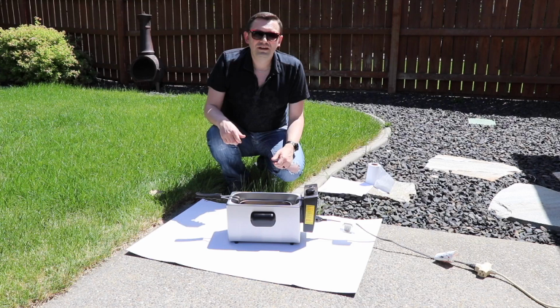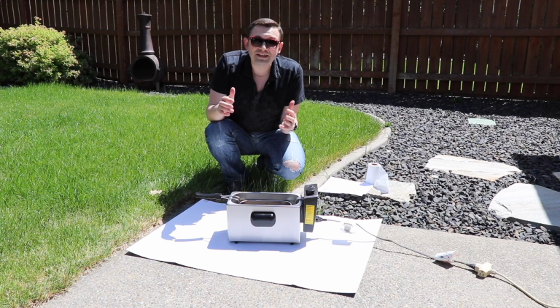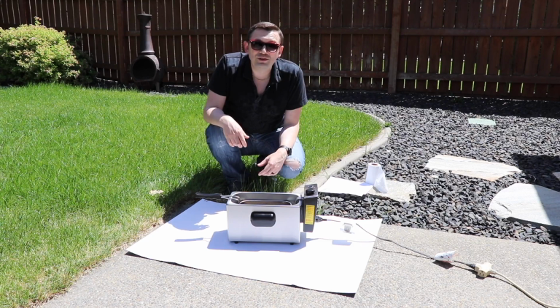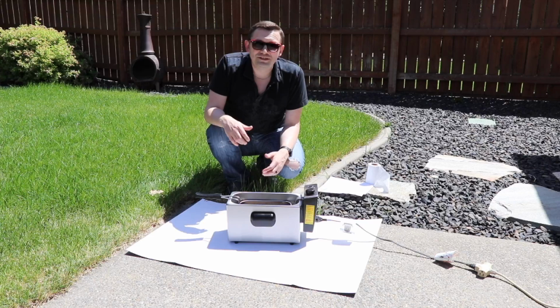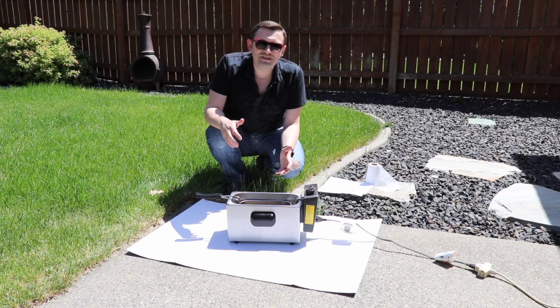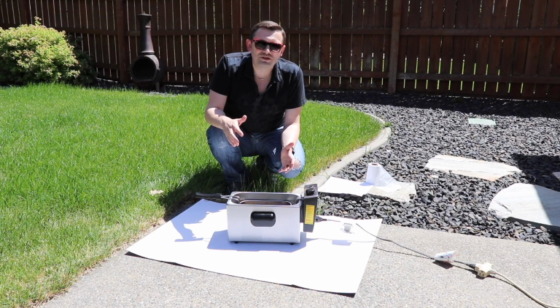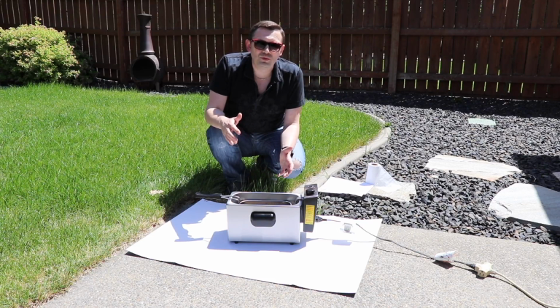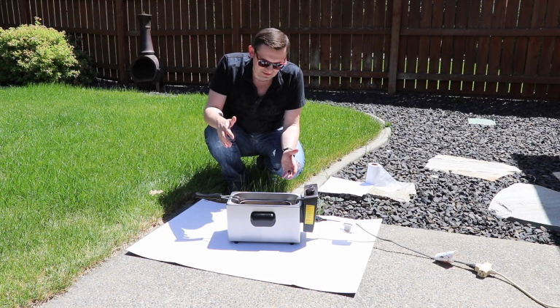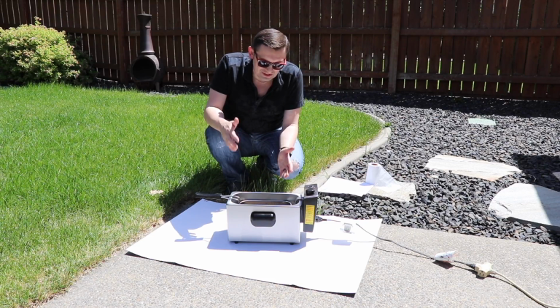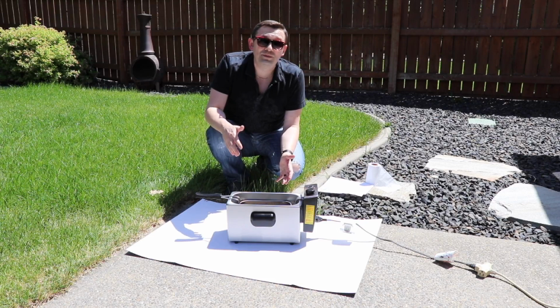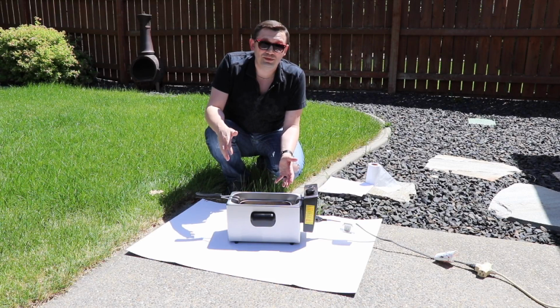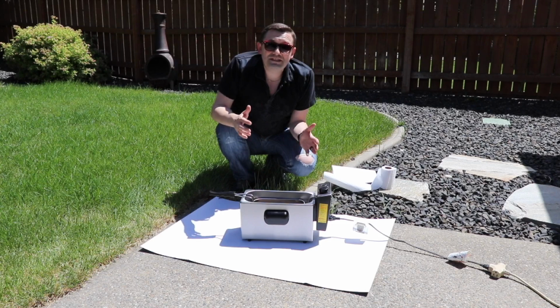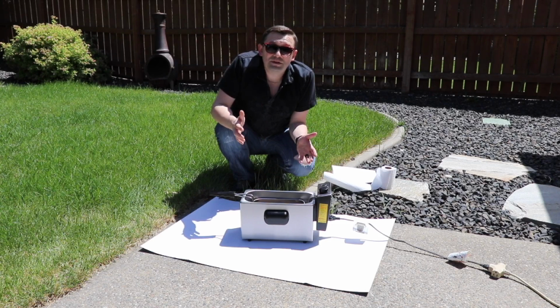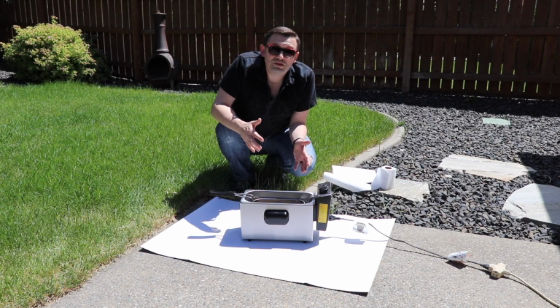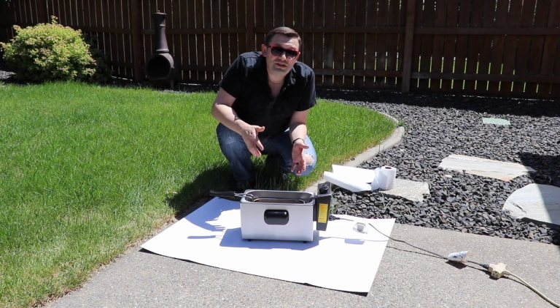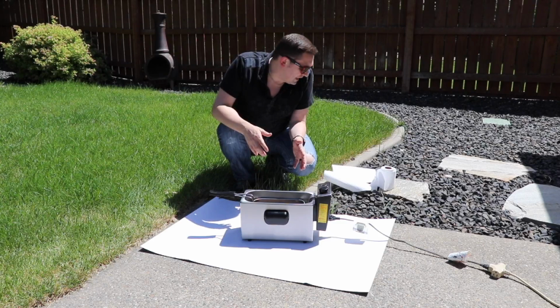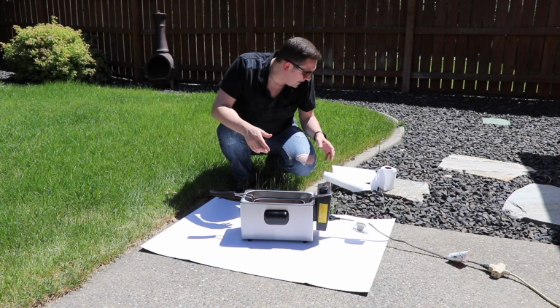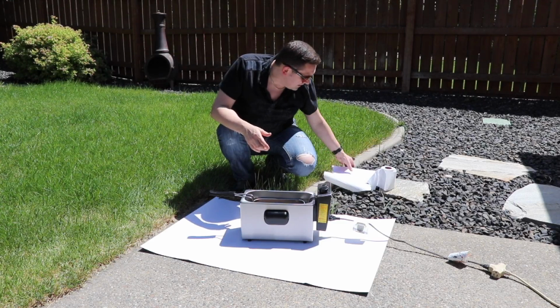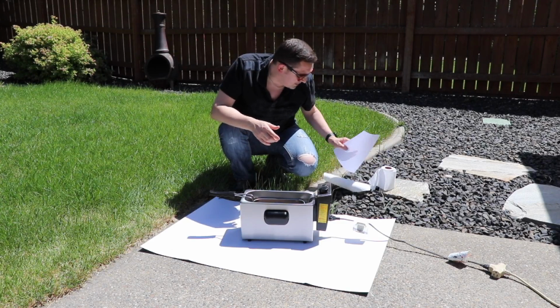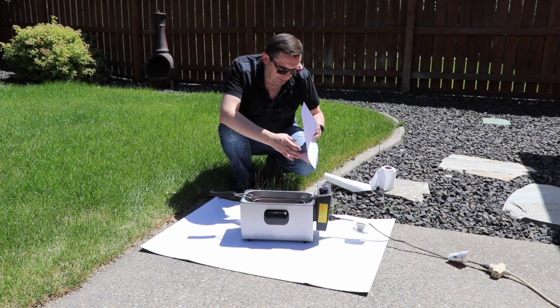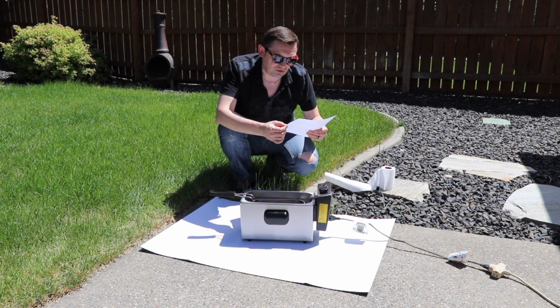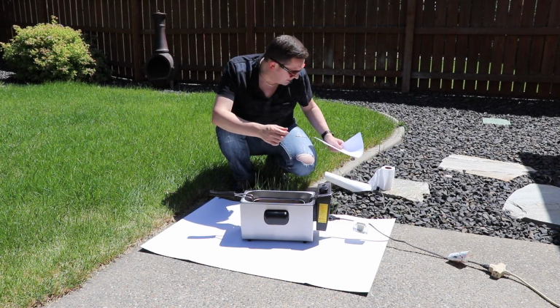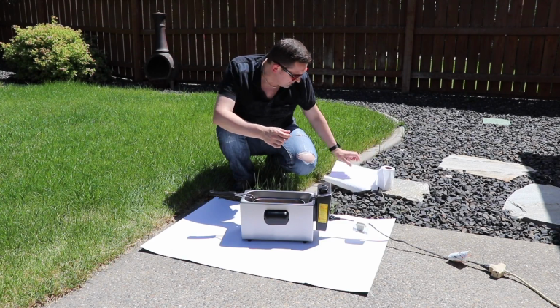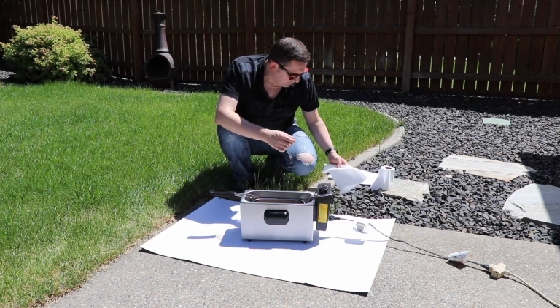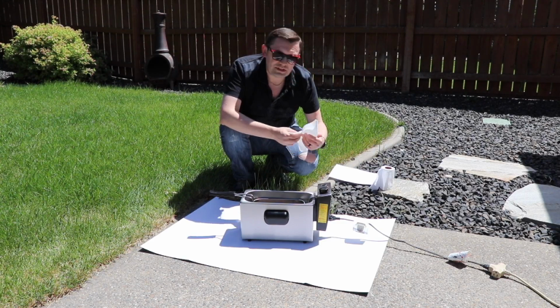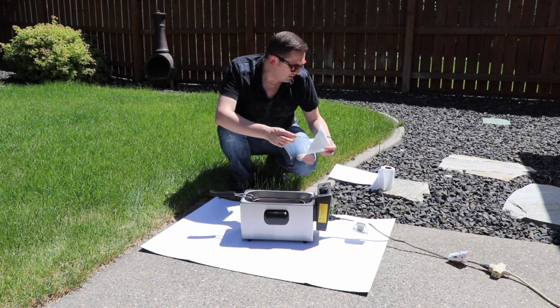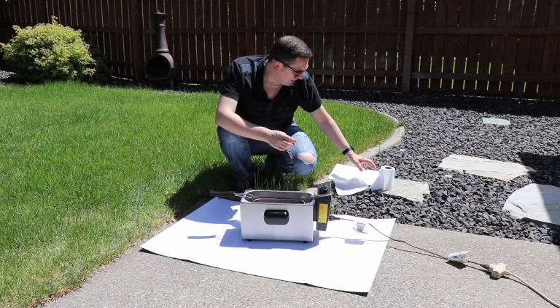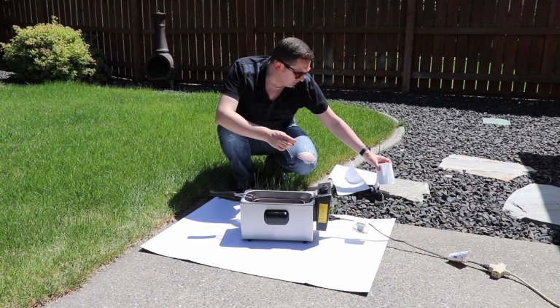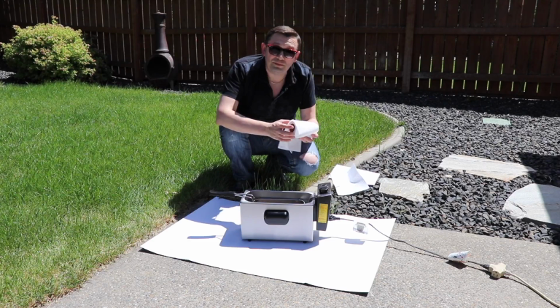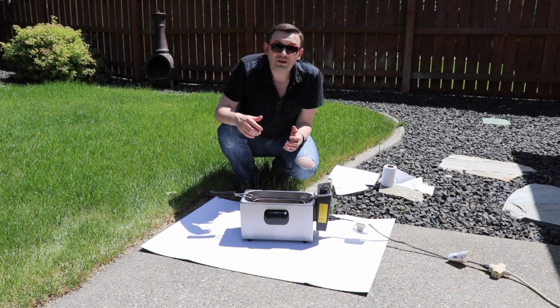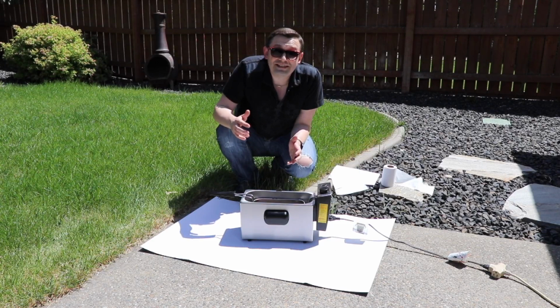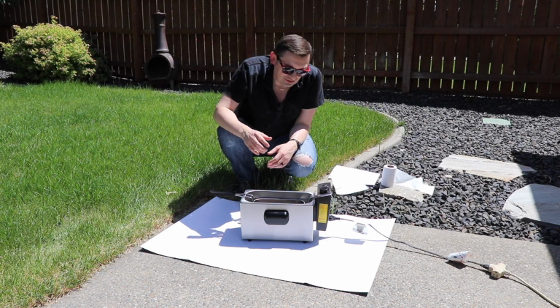Hello friends, how you all doing? In today's video I'm gonna show you what happens if you deep-fry paper. For this experiment I'm going to use three different types of paper: just a simple paper for printing, paper towel, and also toilet paper. Alright, let's get to it.